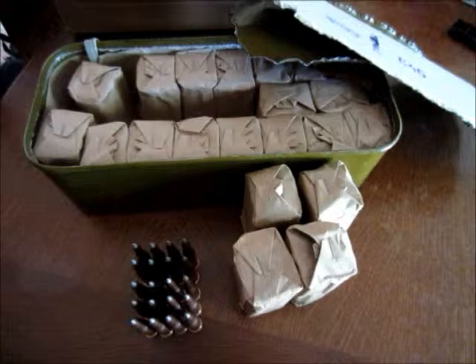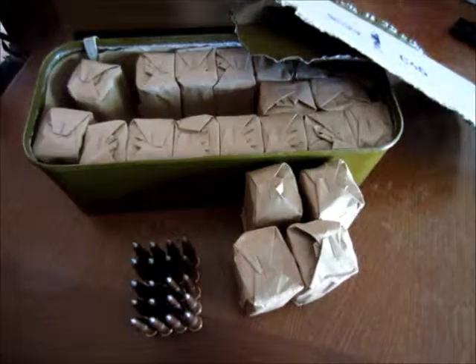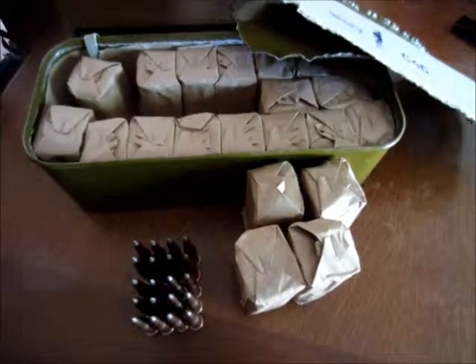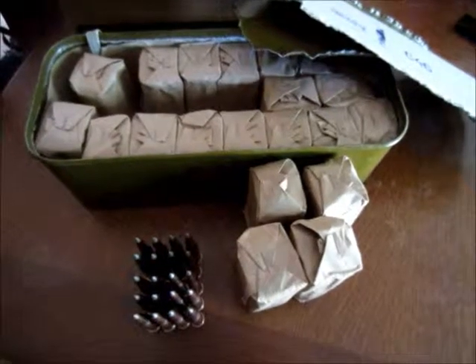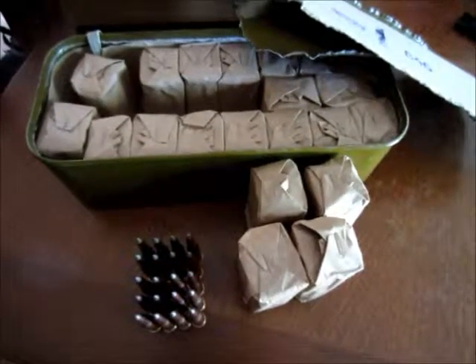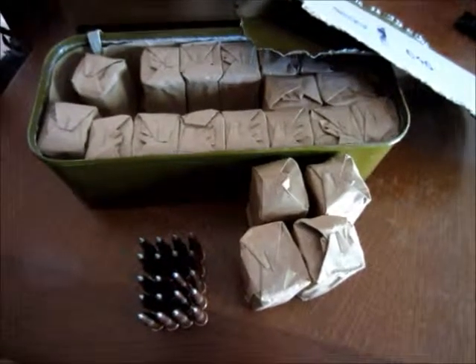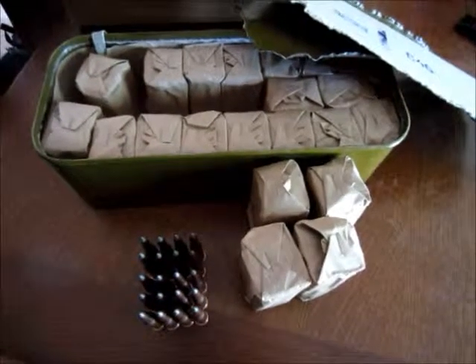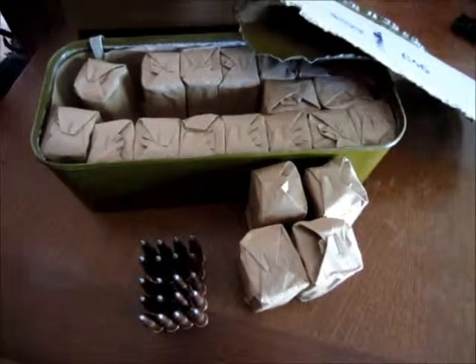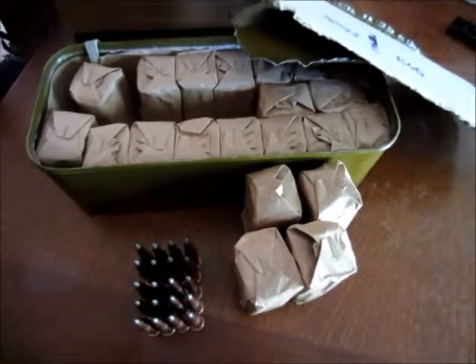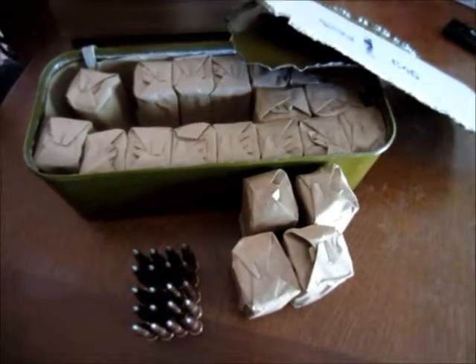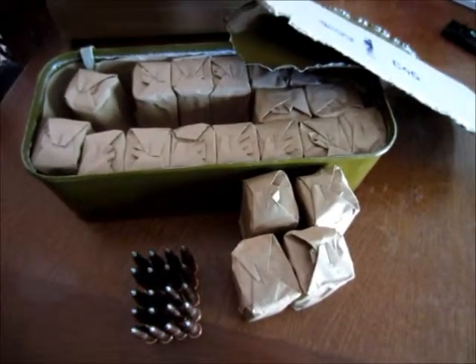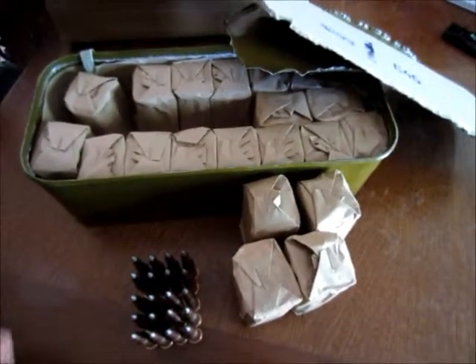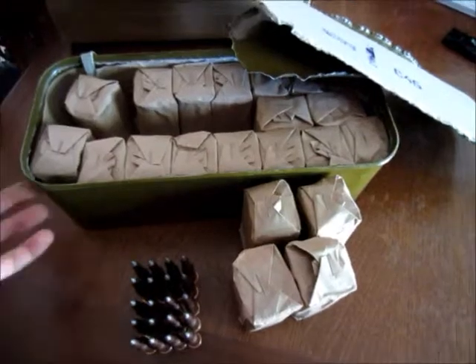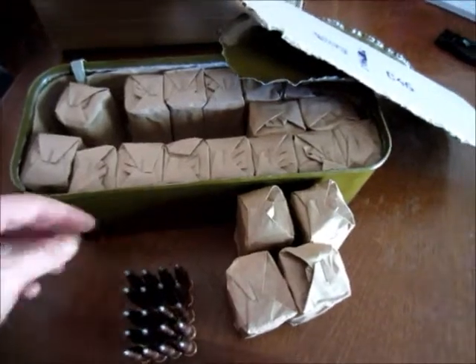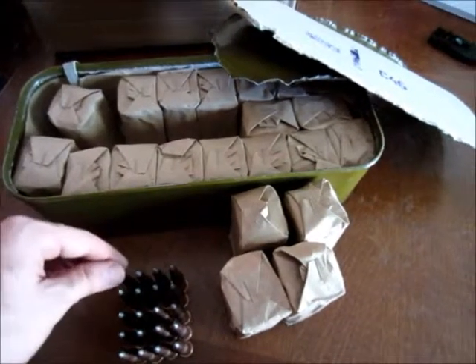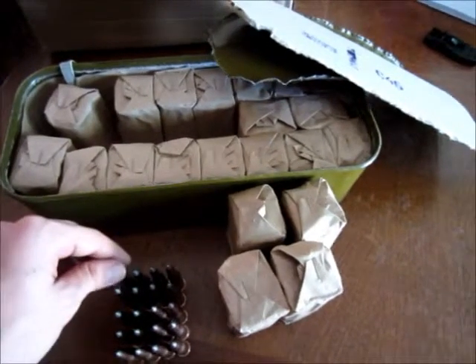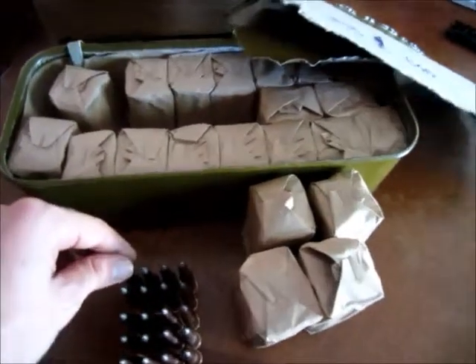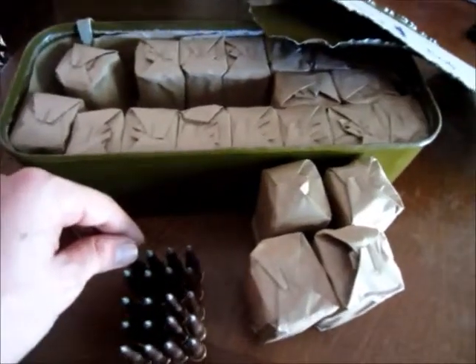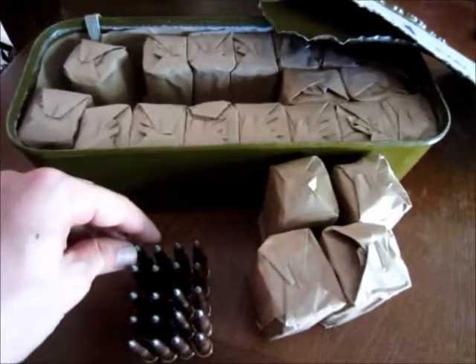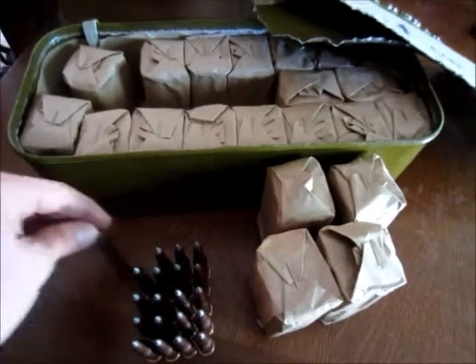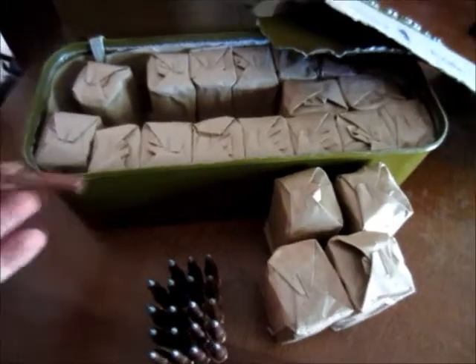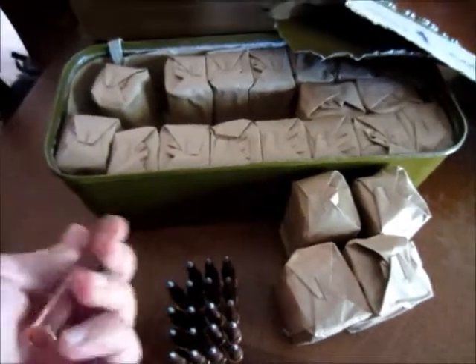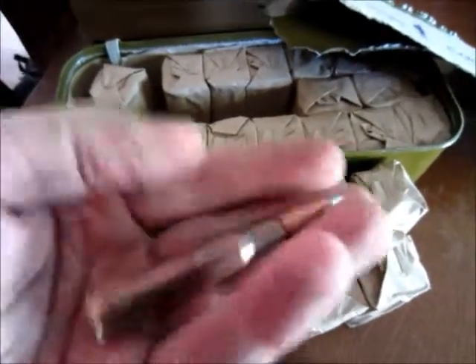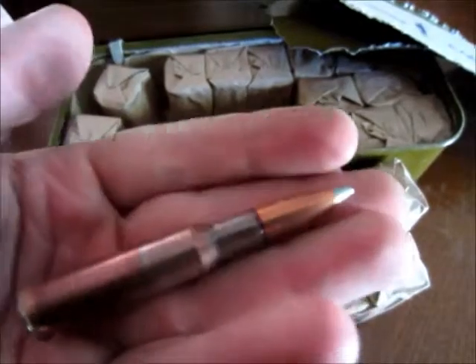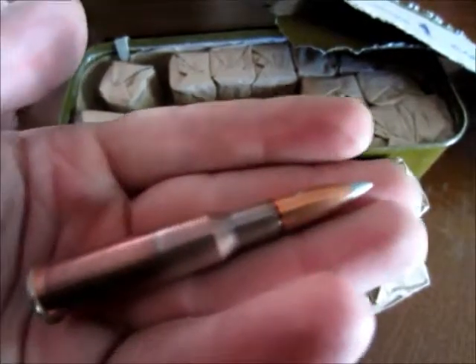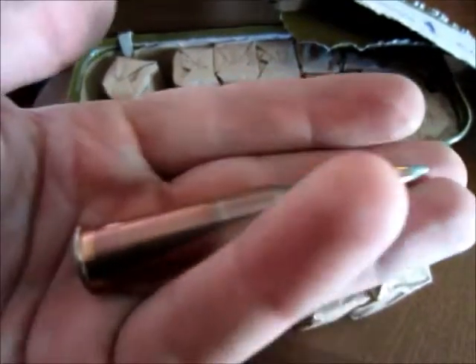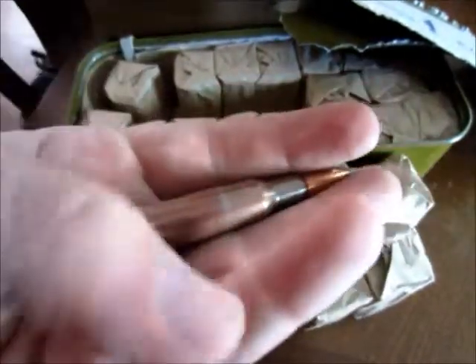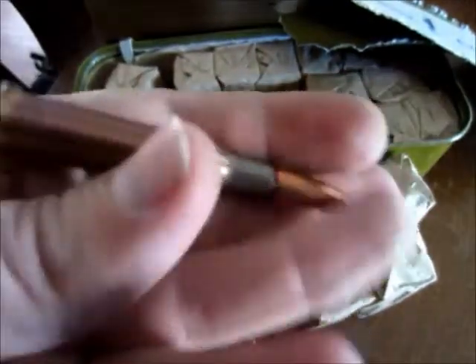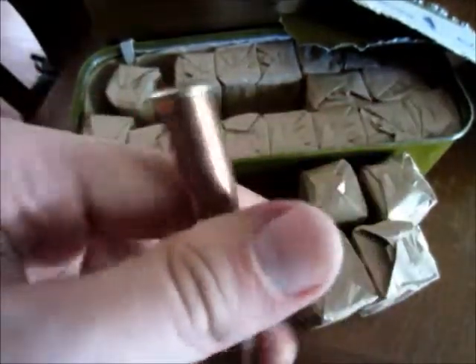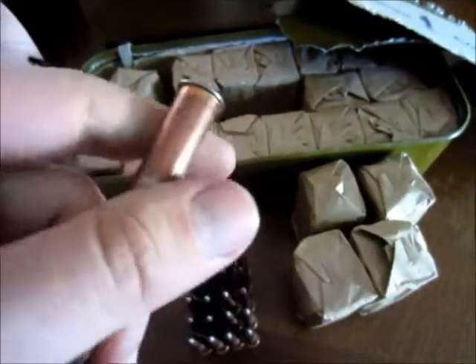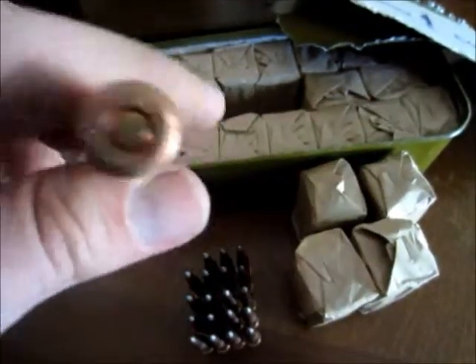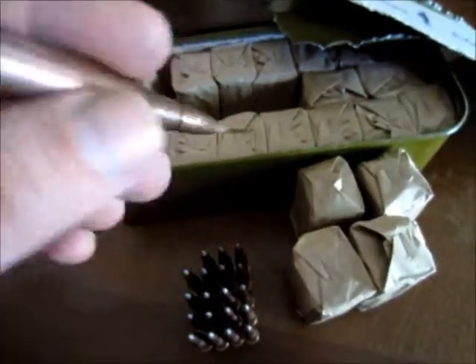Hey there YouTube. I just got my 440 spam can of 7.62x54R — I think light ball surplus stuff with corrosive primer.